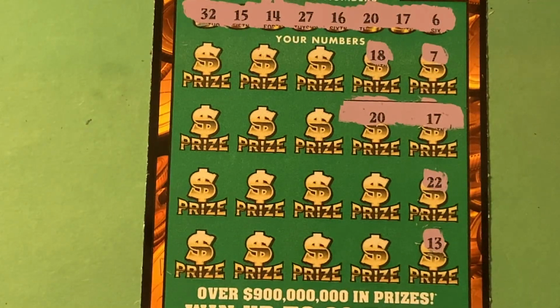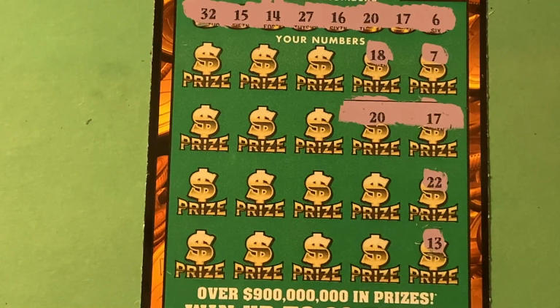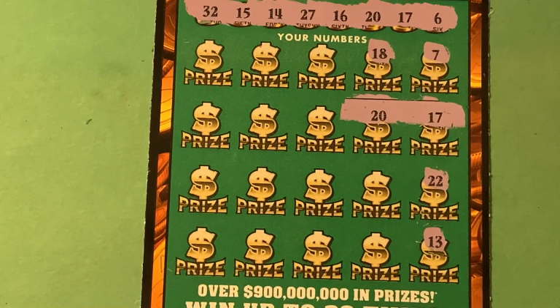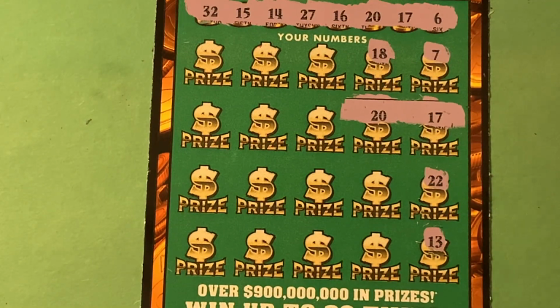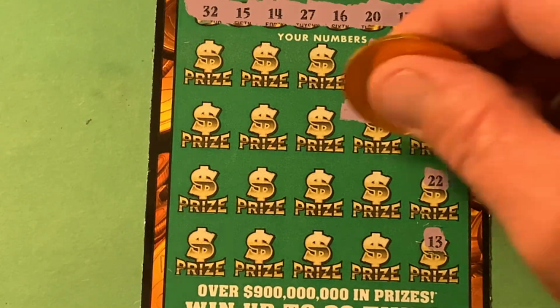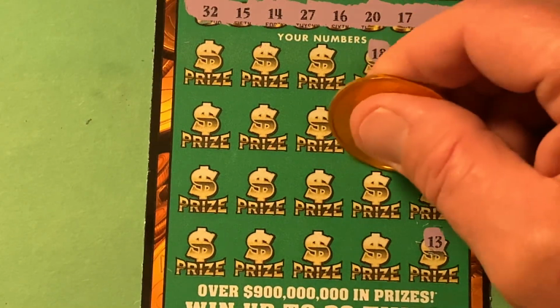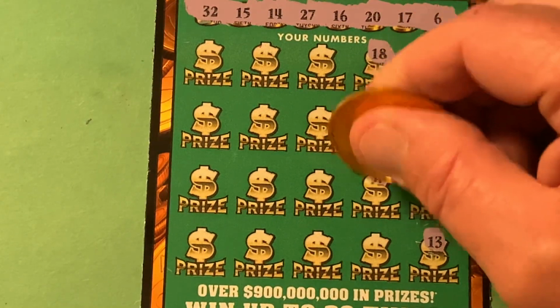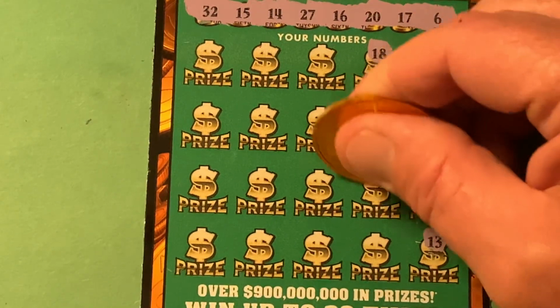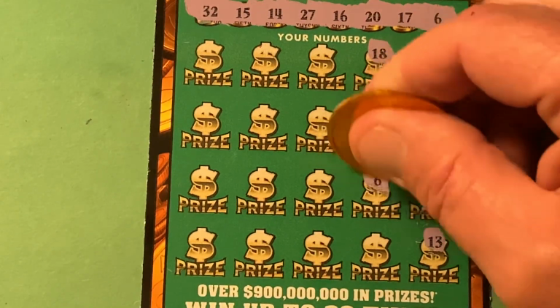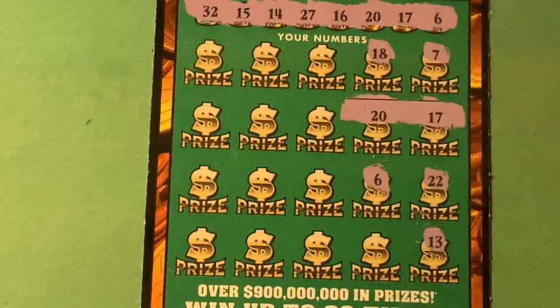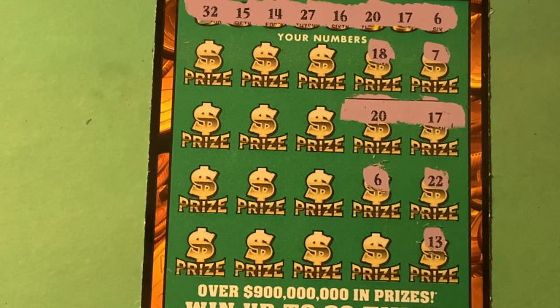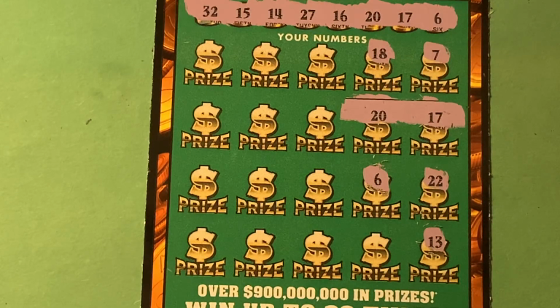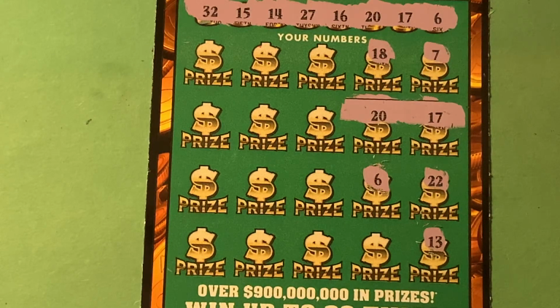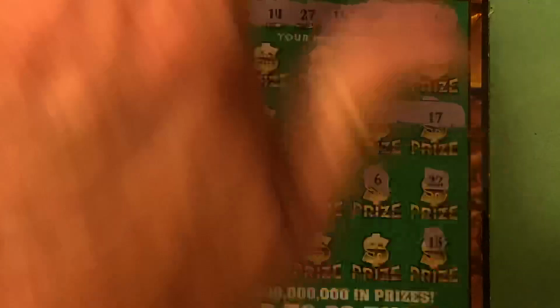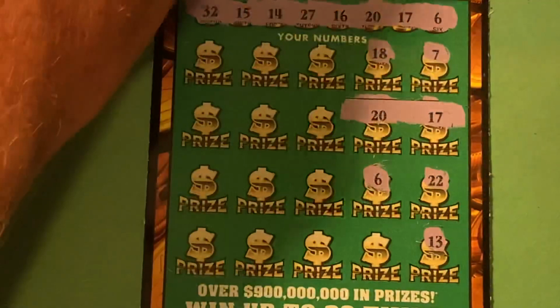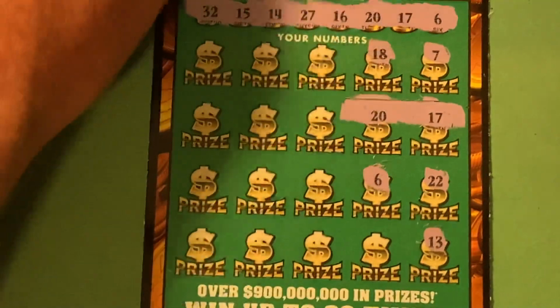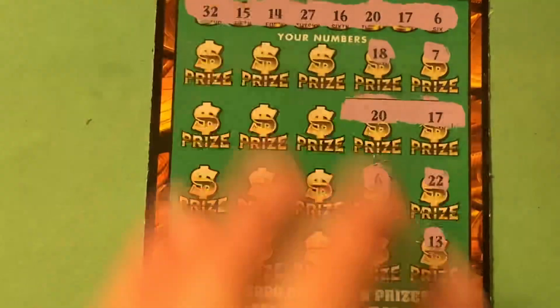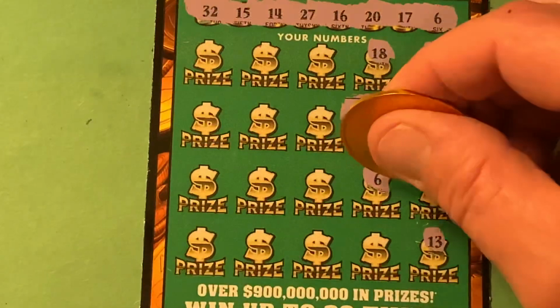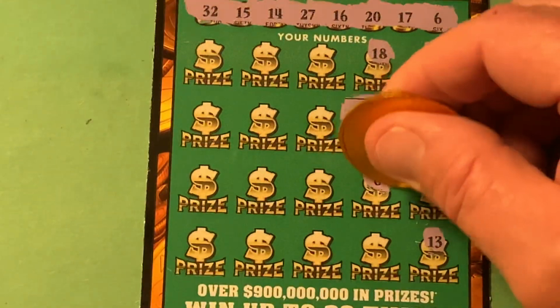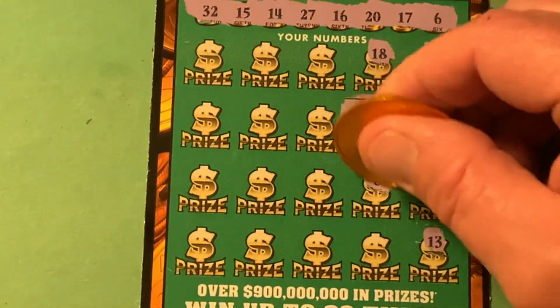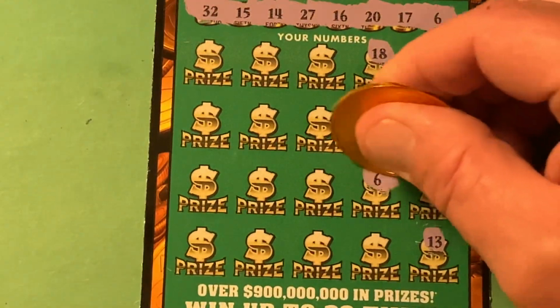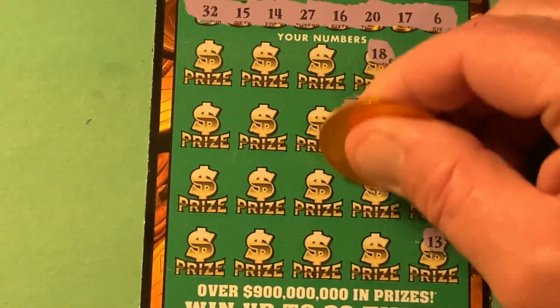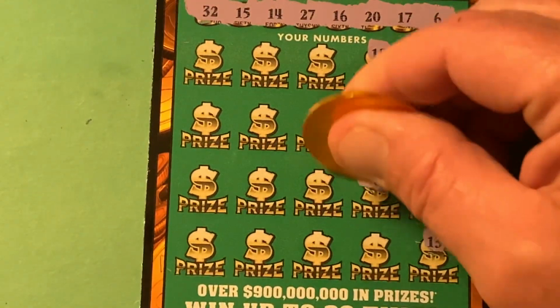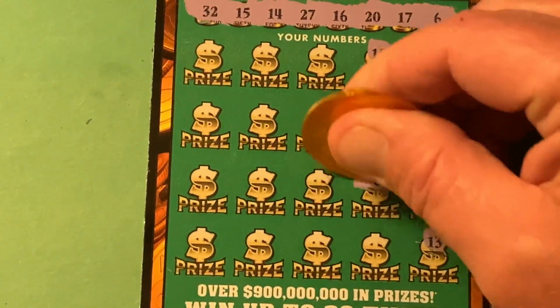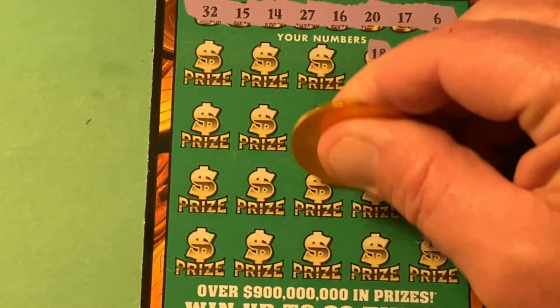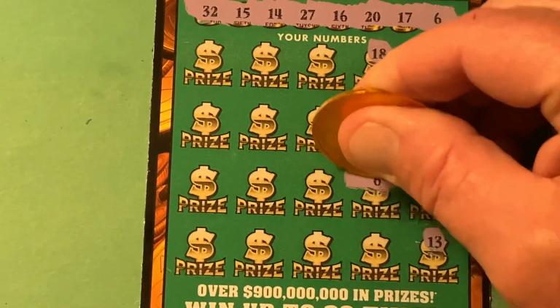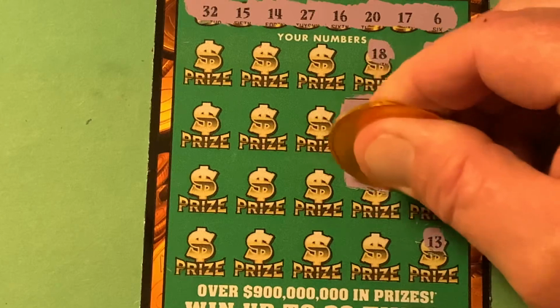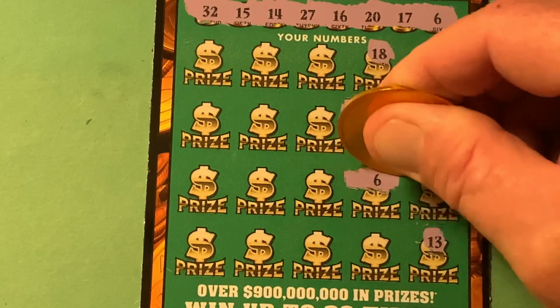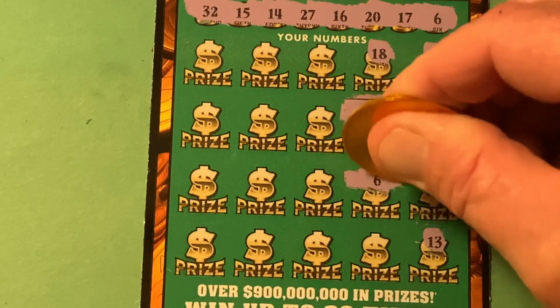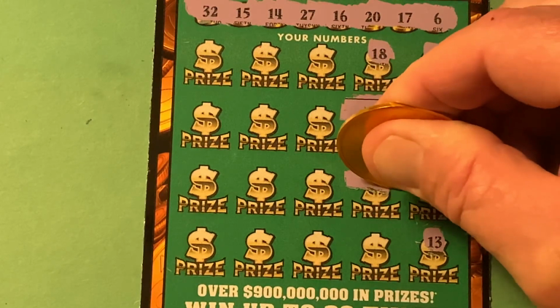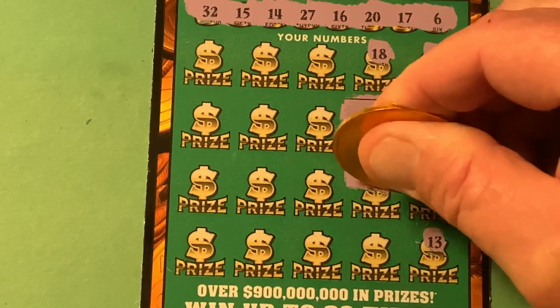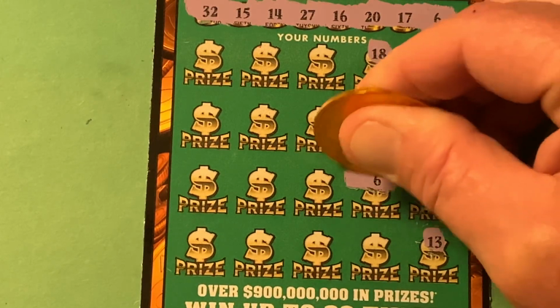Maybe we'll find some more. 6 — now we're in the profits. Sweet. Three matches!